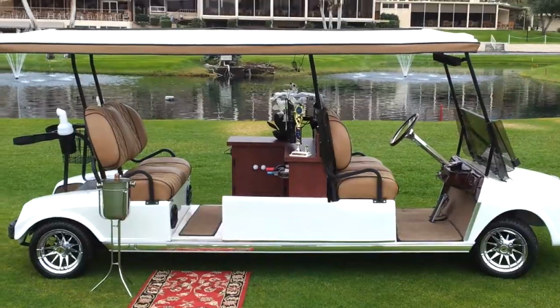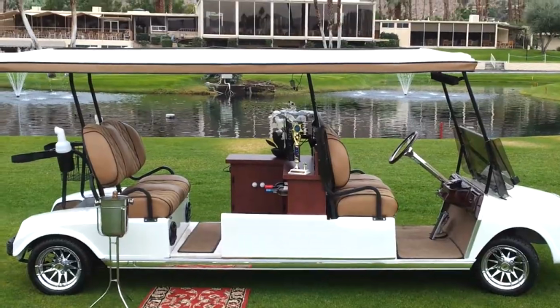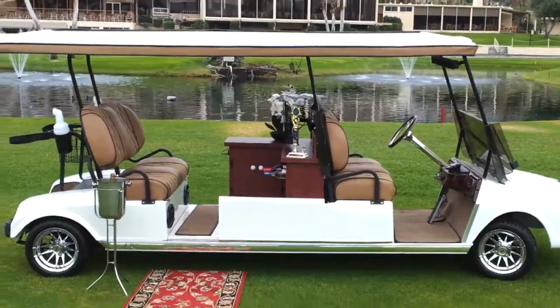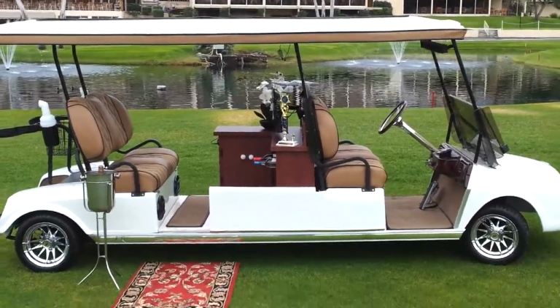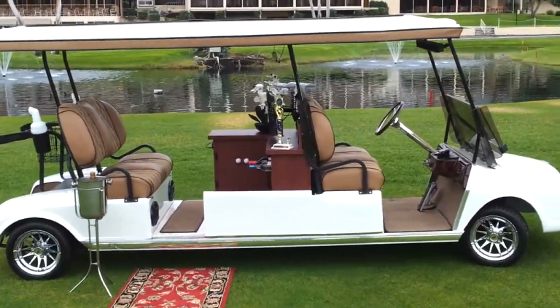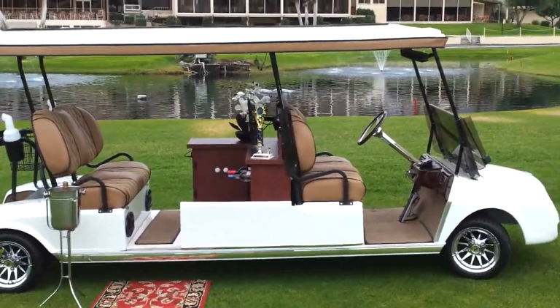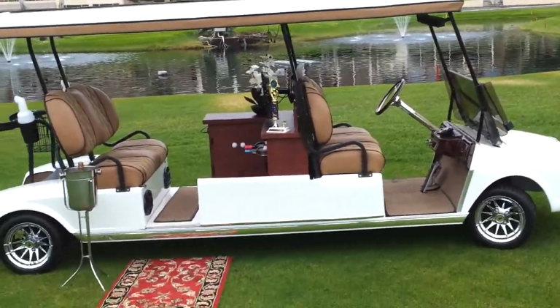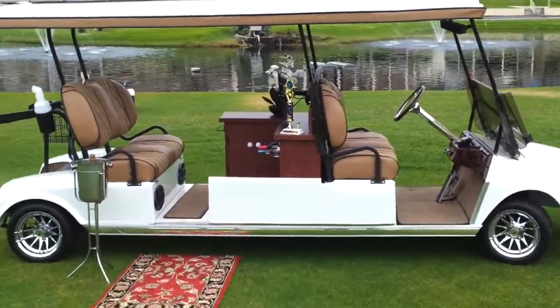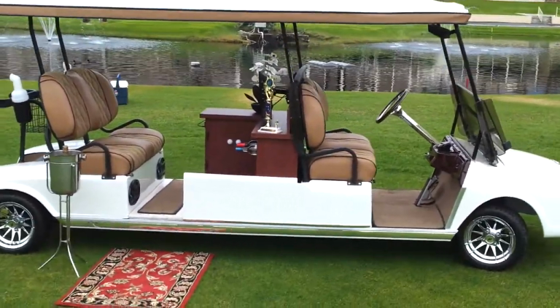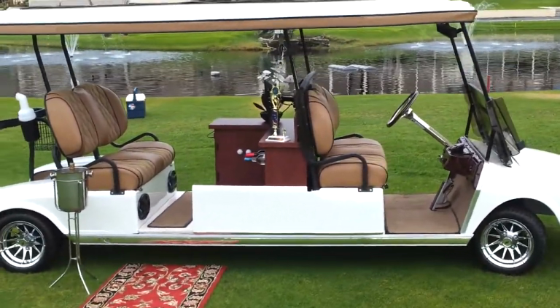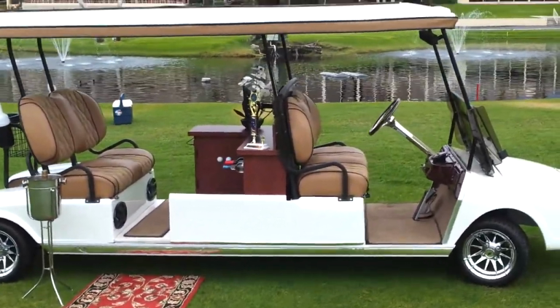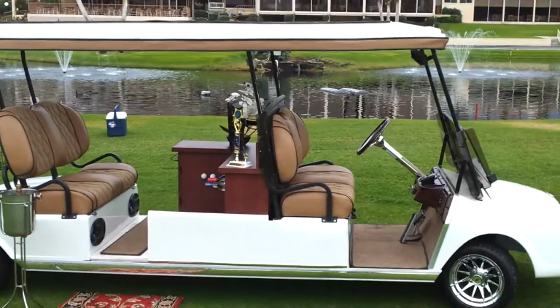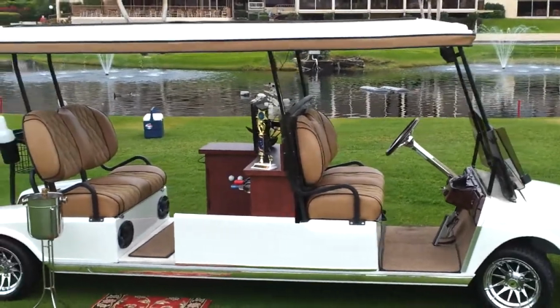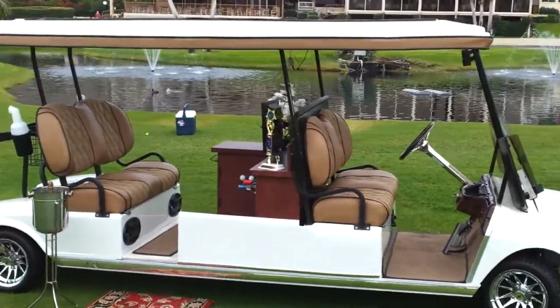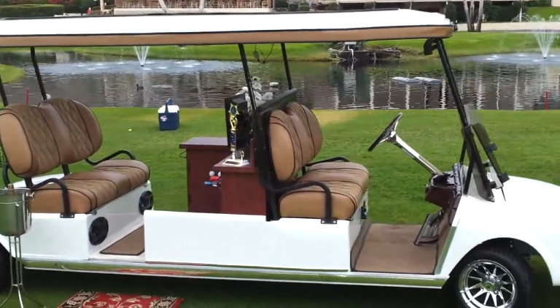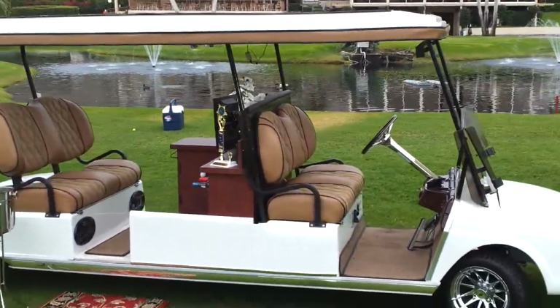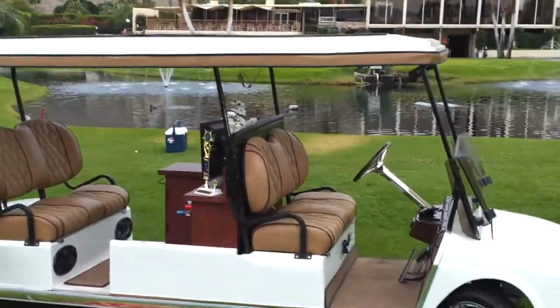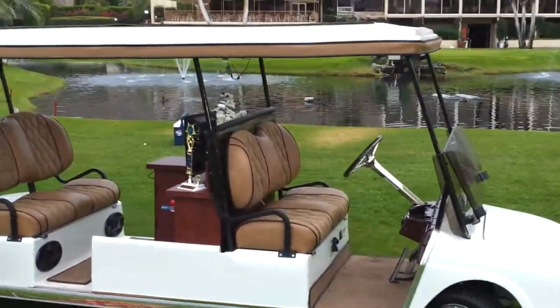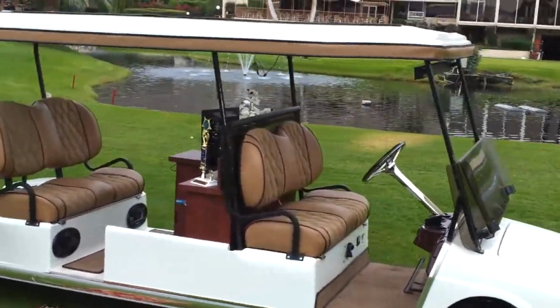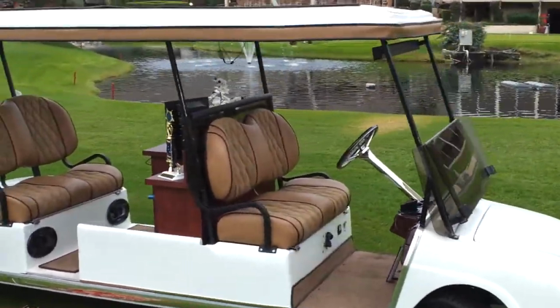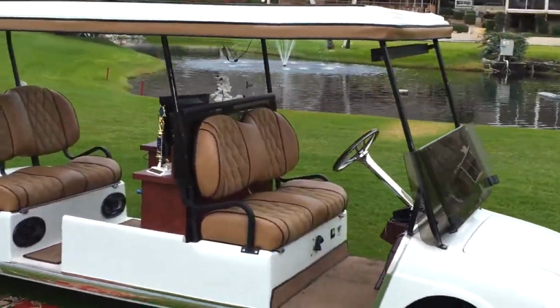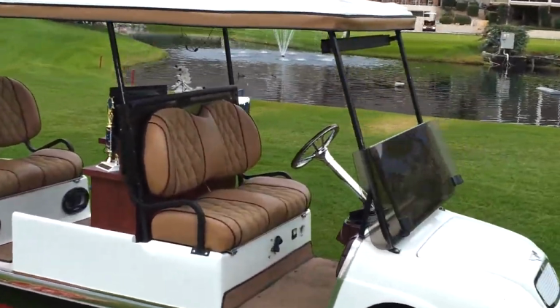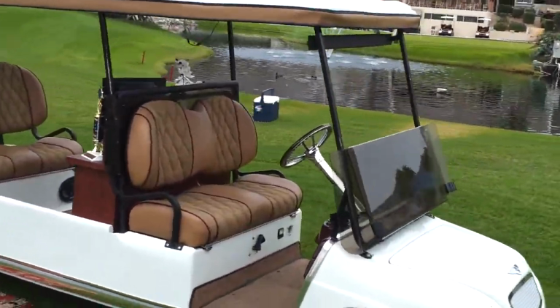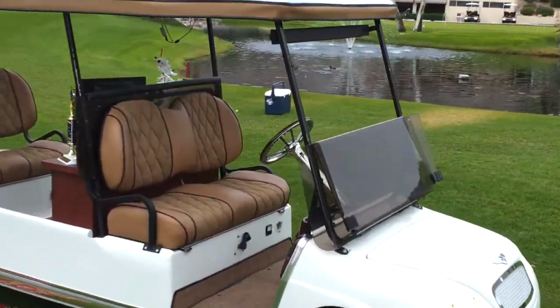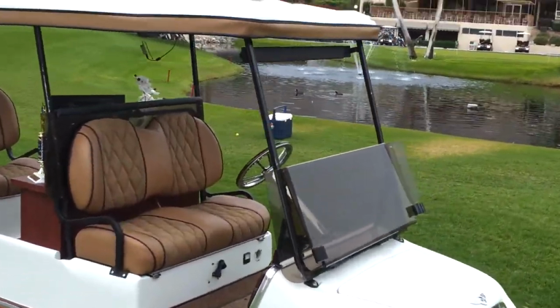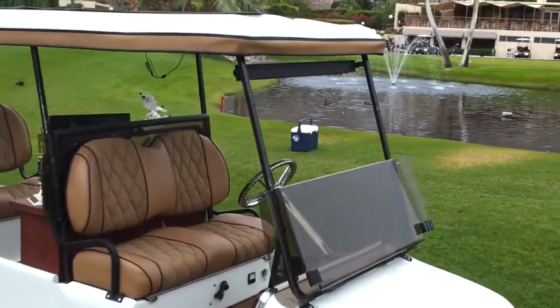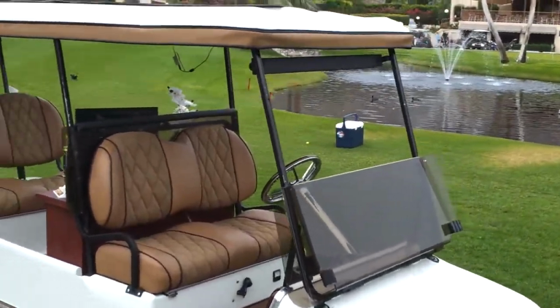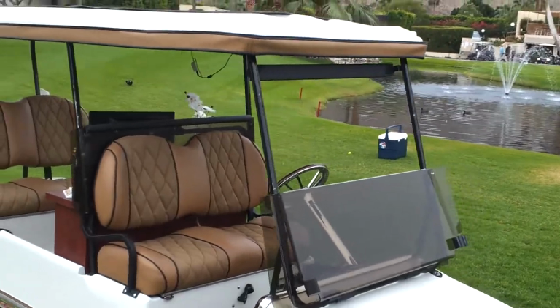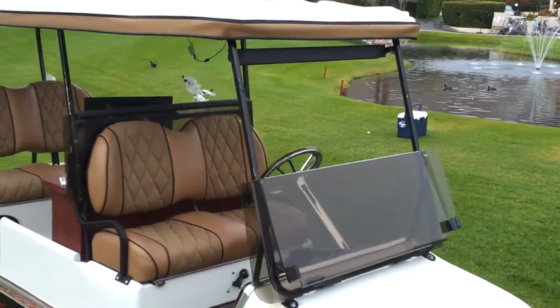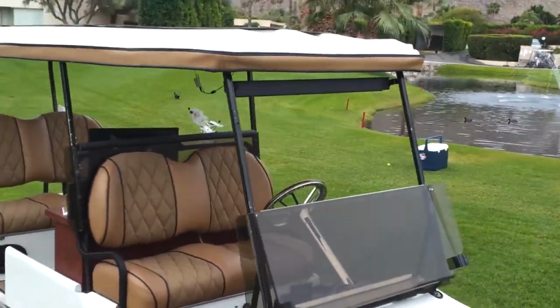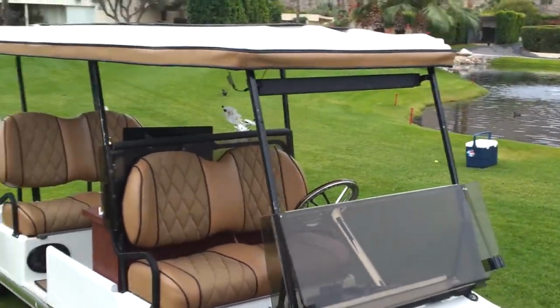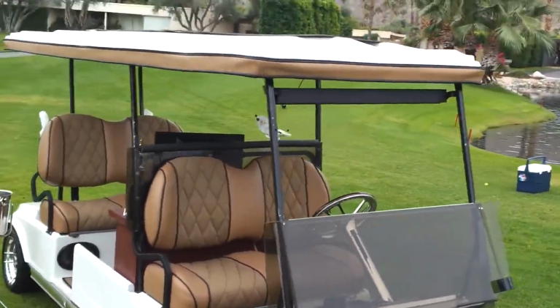Welcome to the 2012 Best of Show Parade winner at the Palm Desert Golf Cart Parade Show.